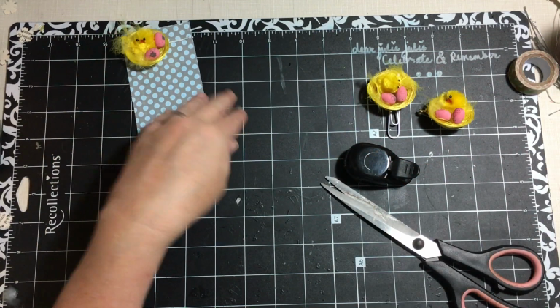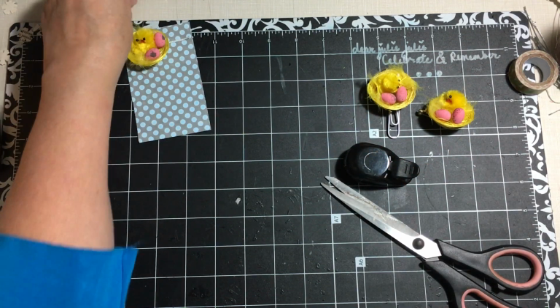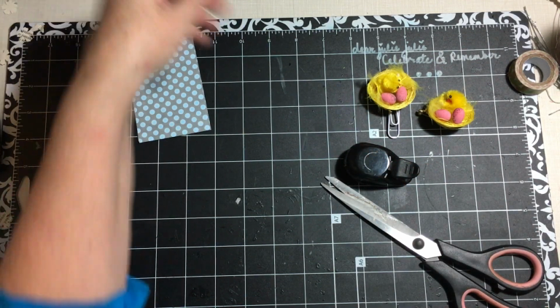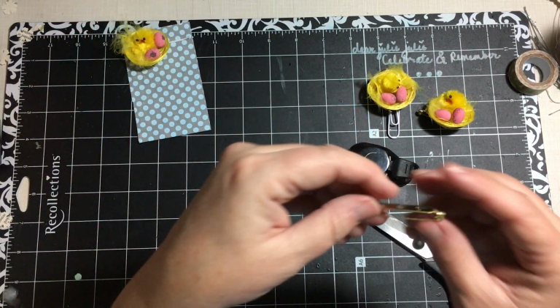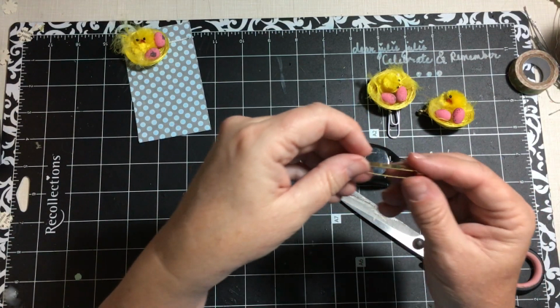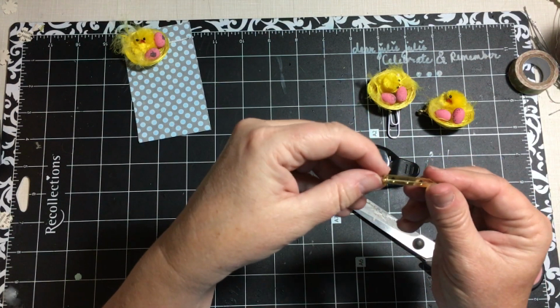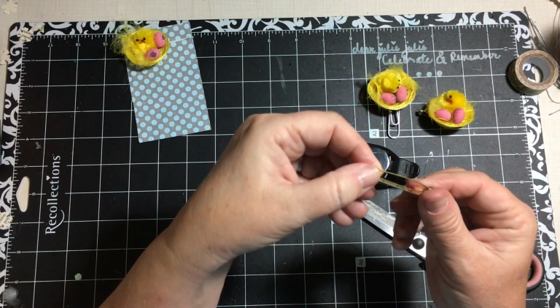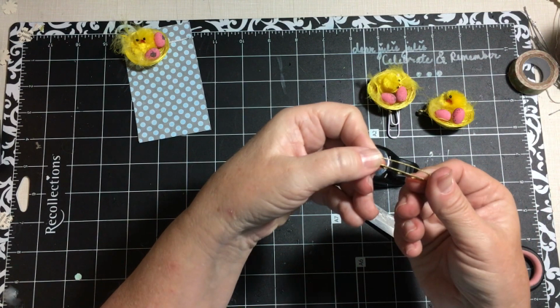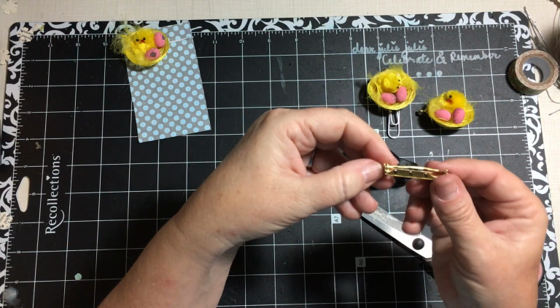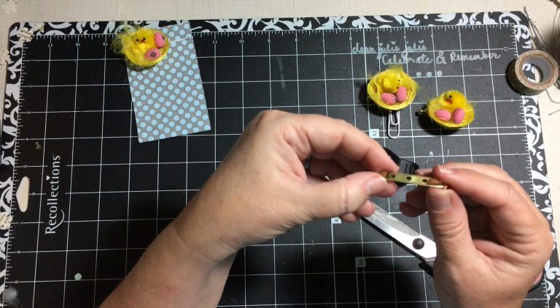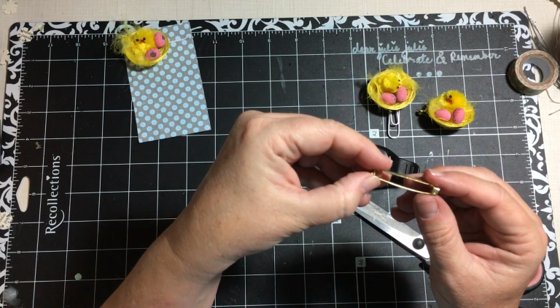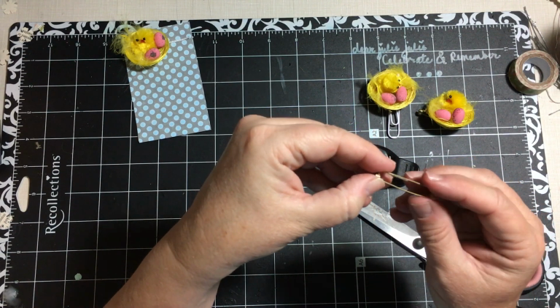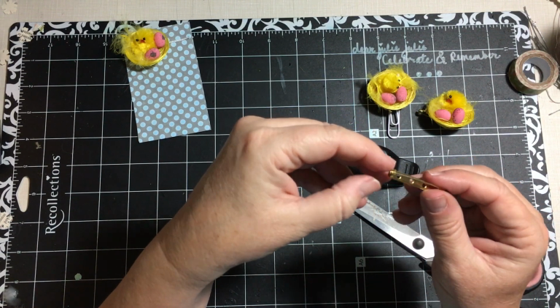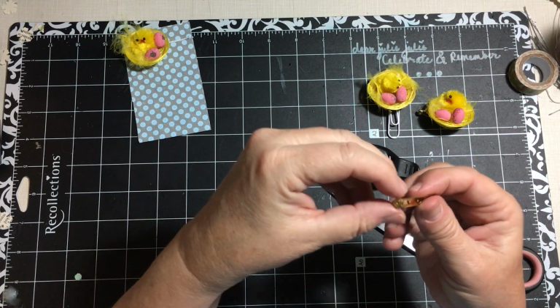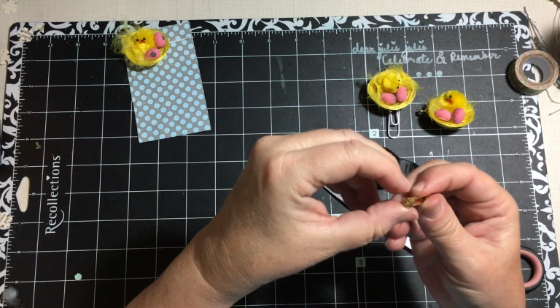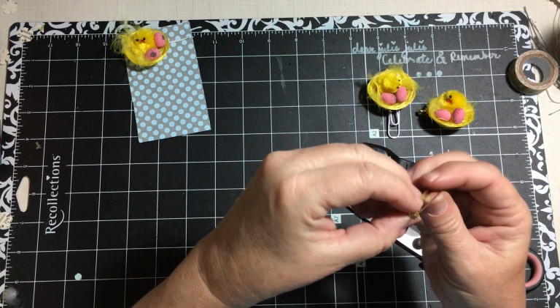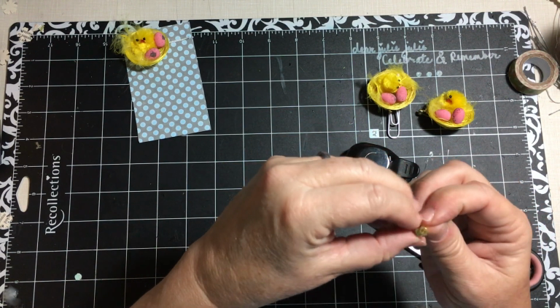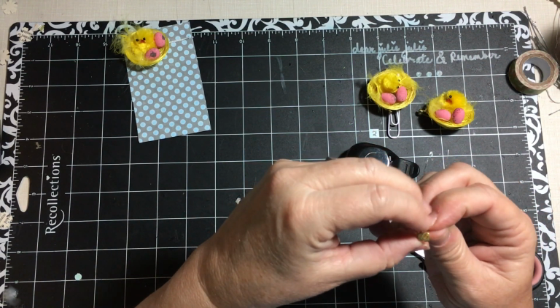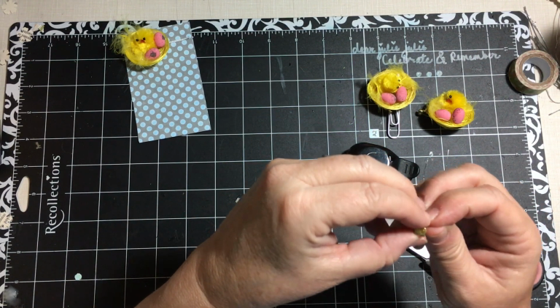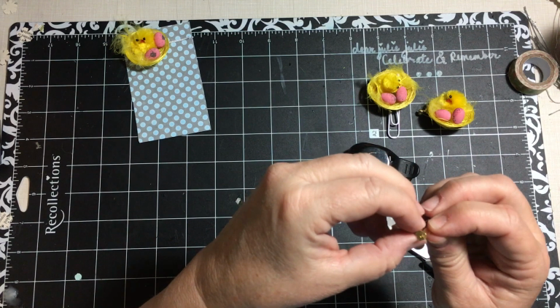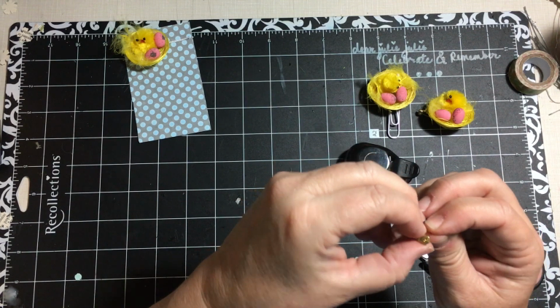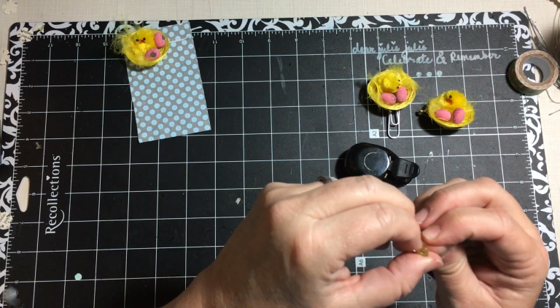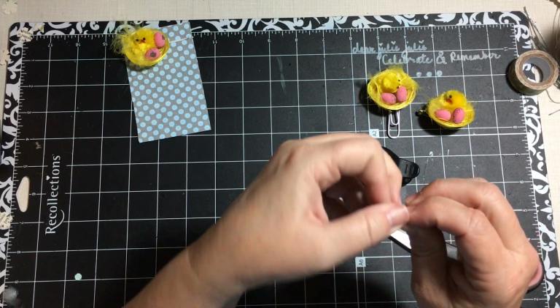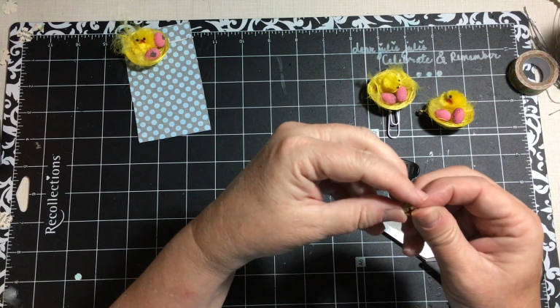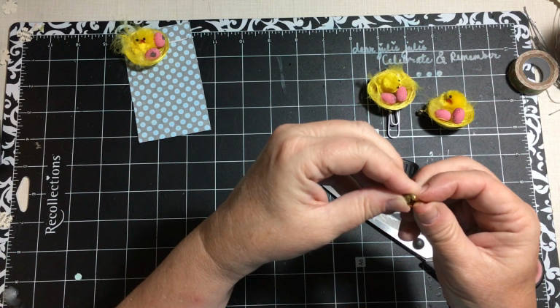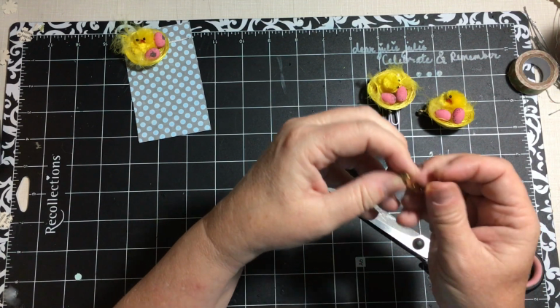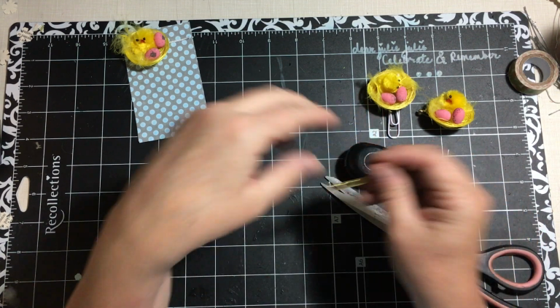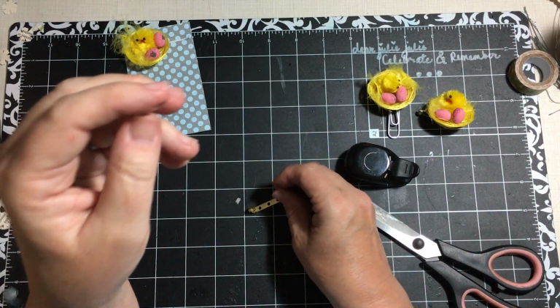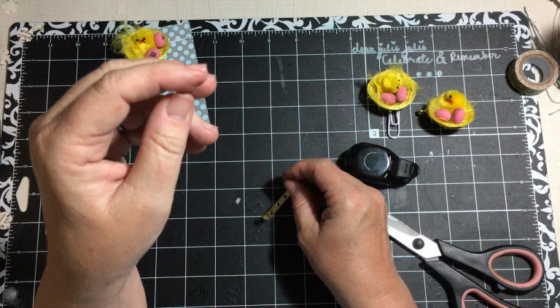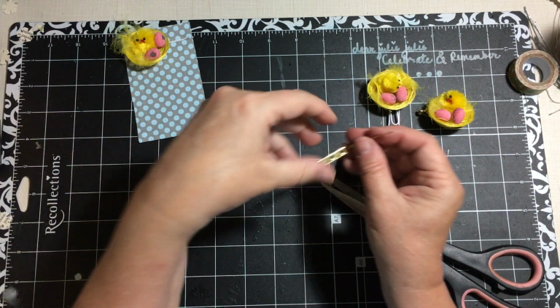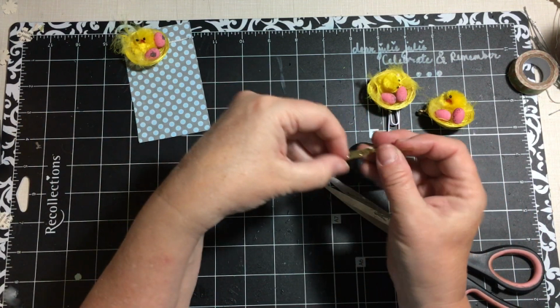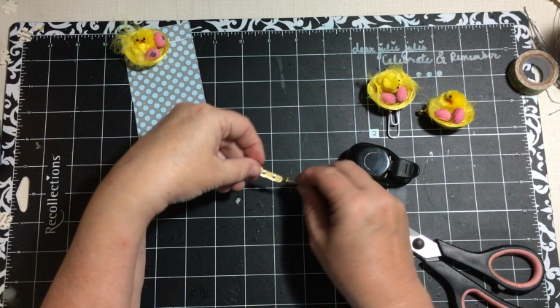I had this other kind of pin back. I was actually straightening up my craft room the other day and found four of these, so I didn't even have to go looking. You just open it up.